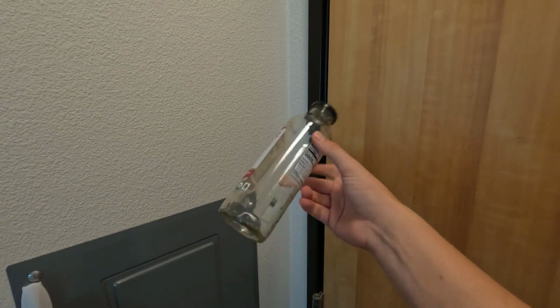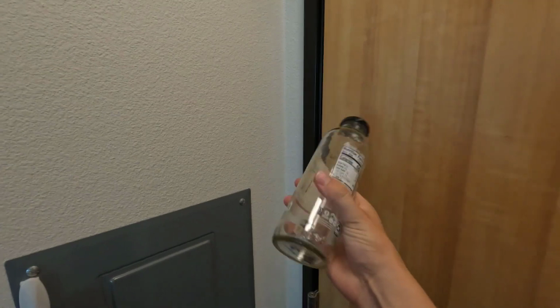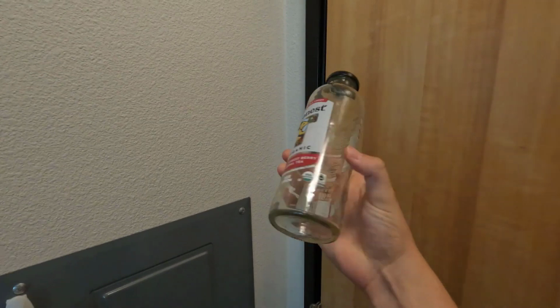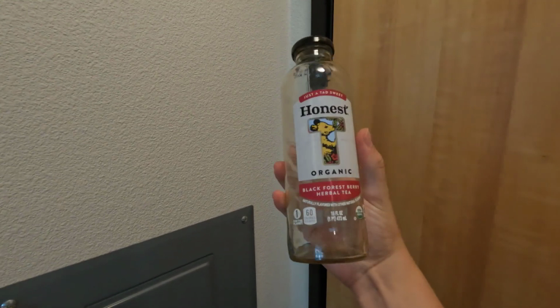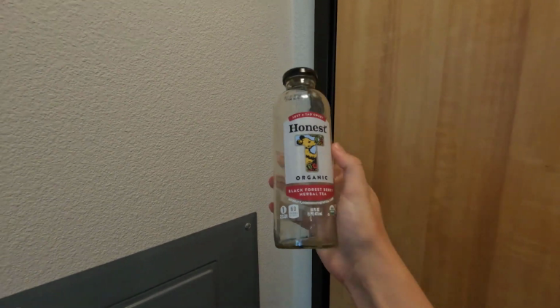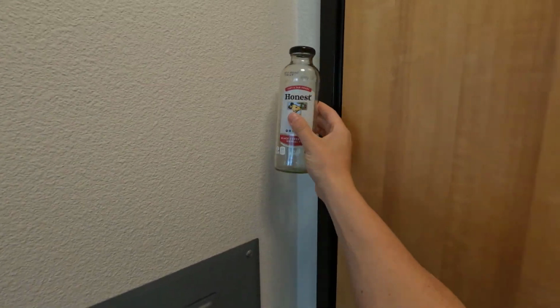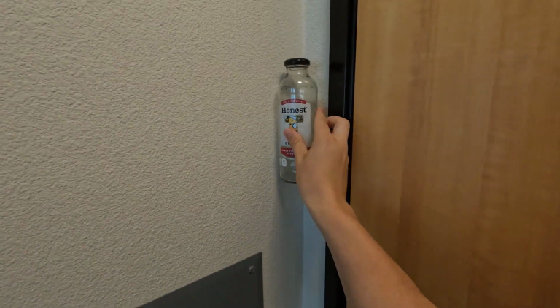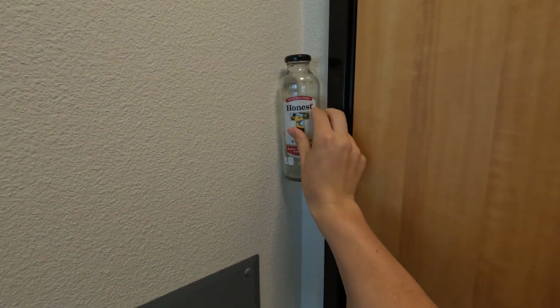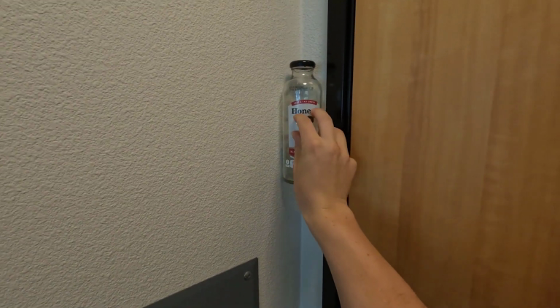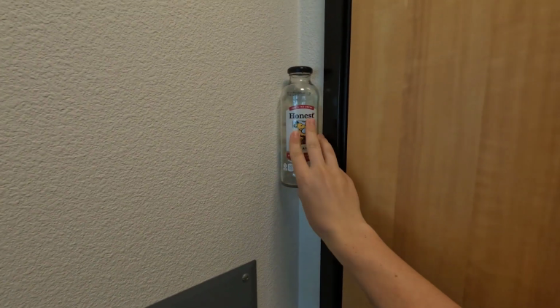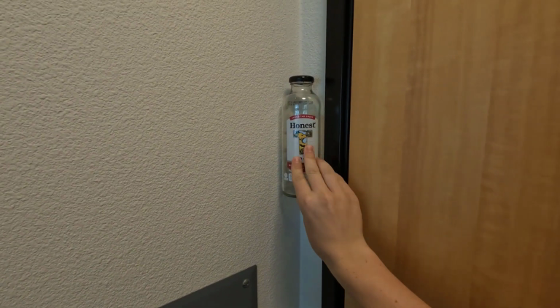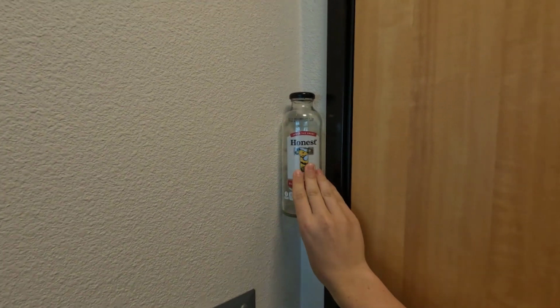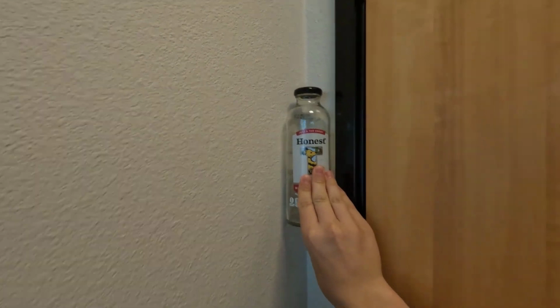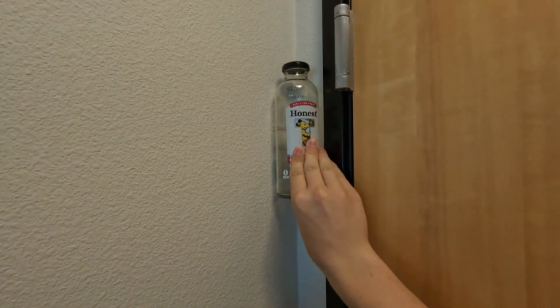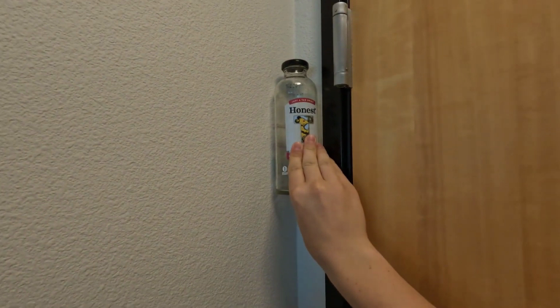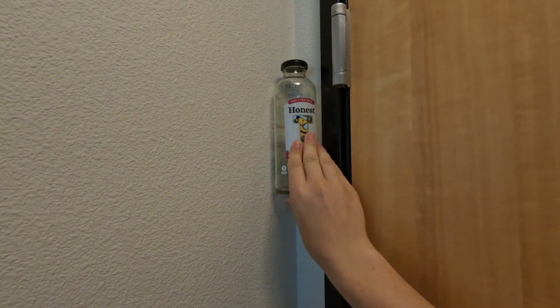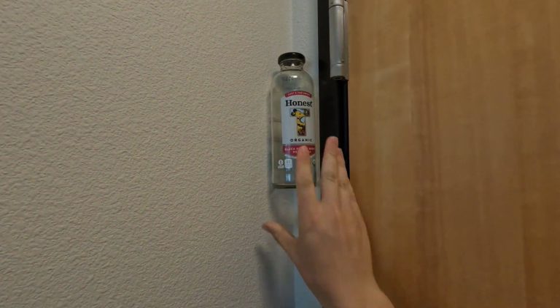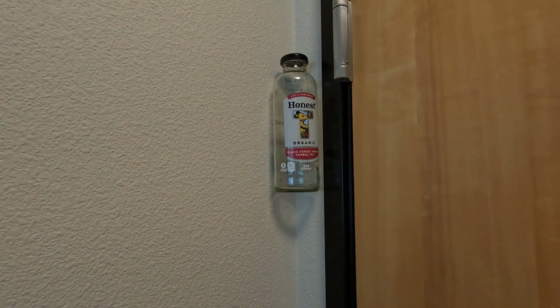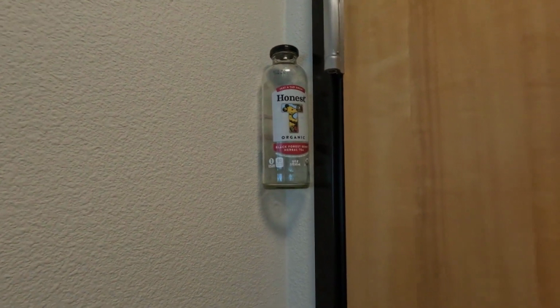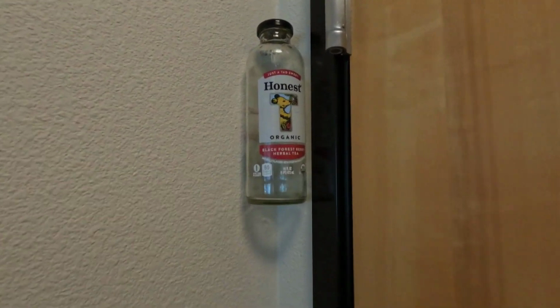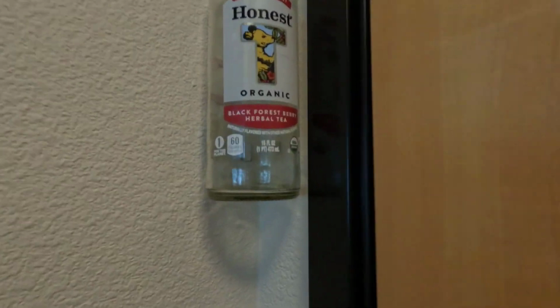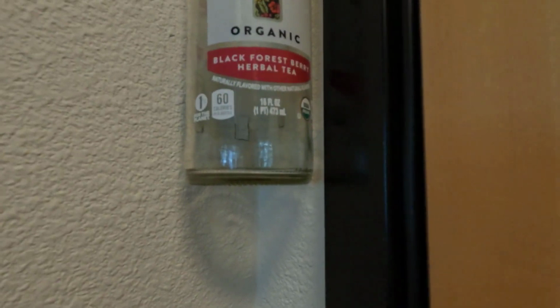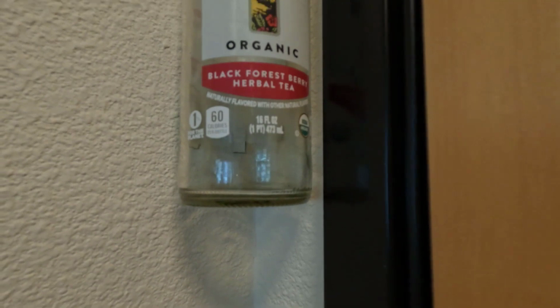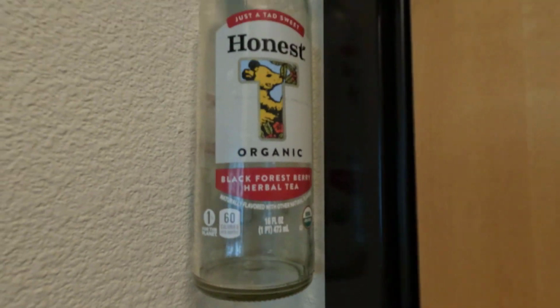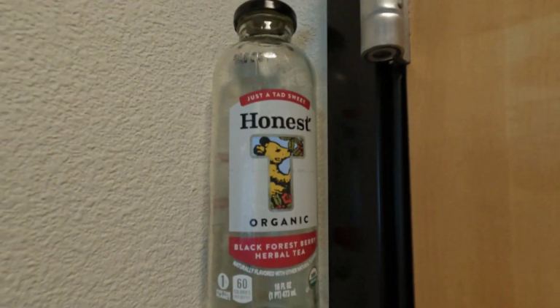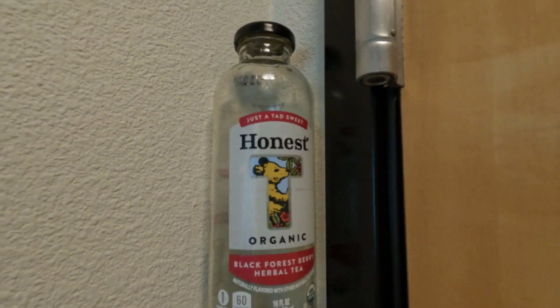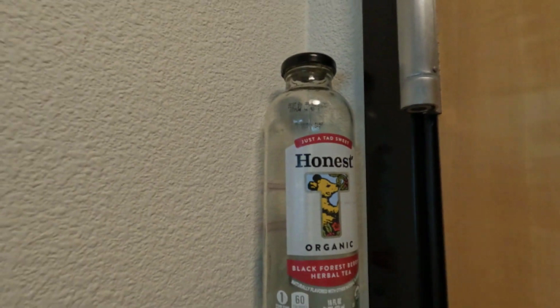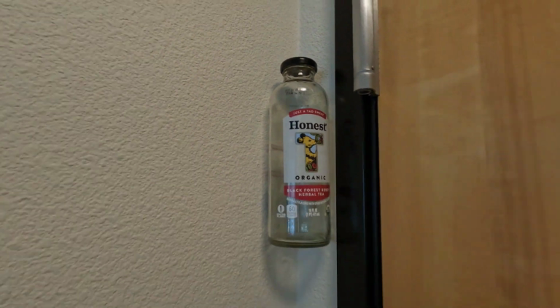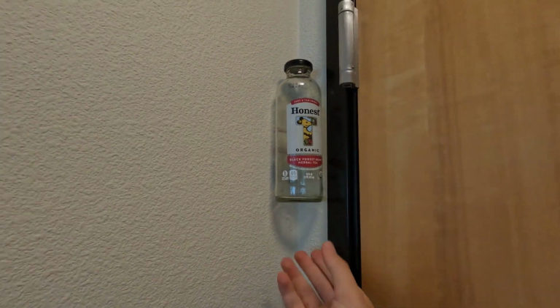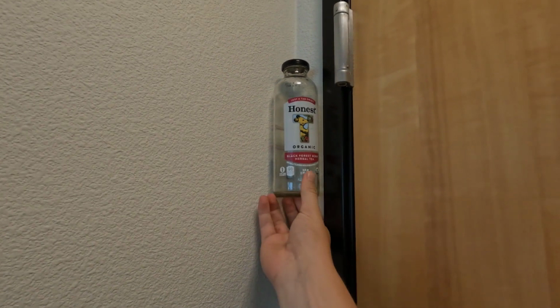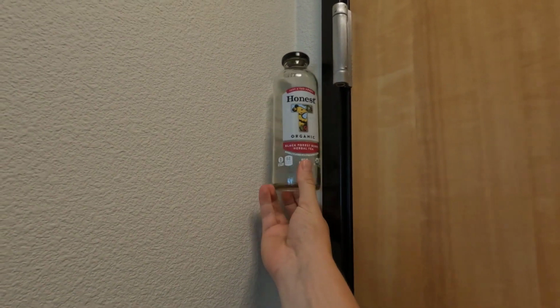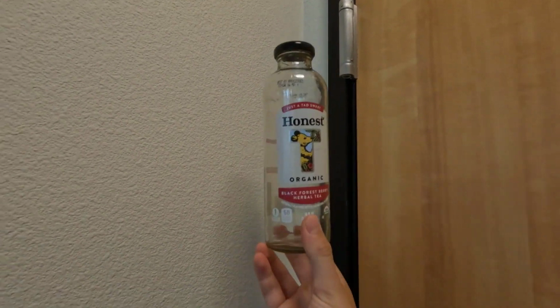First up, grab a glass bottle with flat sides. This isn't sponsored, but the fact that I'm using an honesty bottle should tell you that this one is definitely real. Anyway, like you just saw, if you push the bottle up at the corner of the wall, it will stay. It's not even touching the black part of the door. When you're done letting the wall hold it for you, just grab it, and you're good to go.